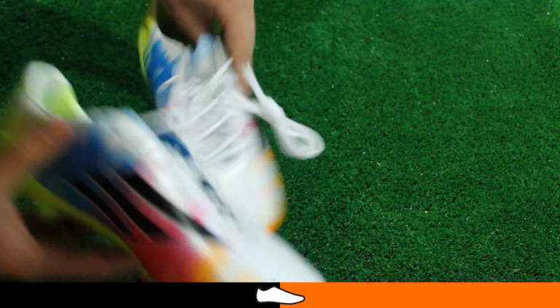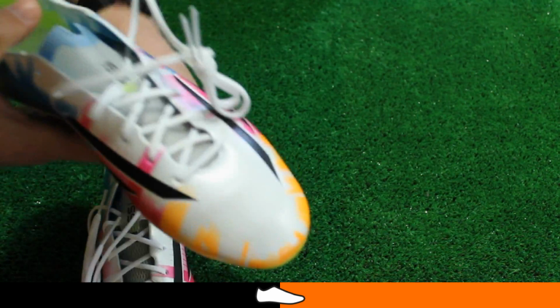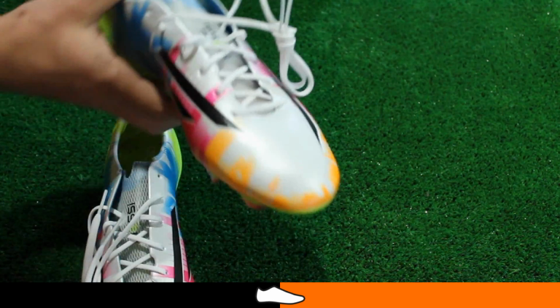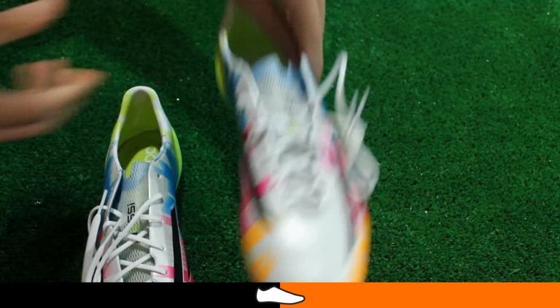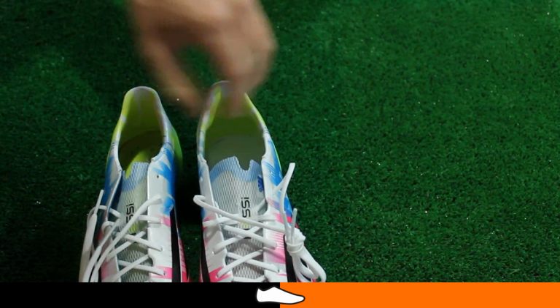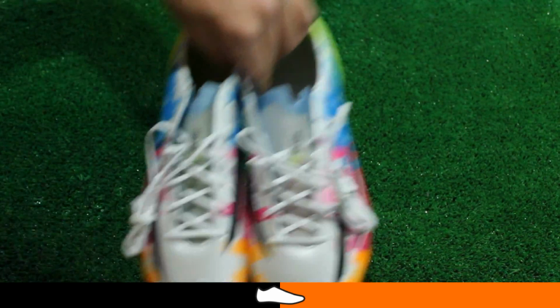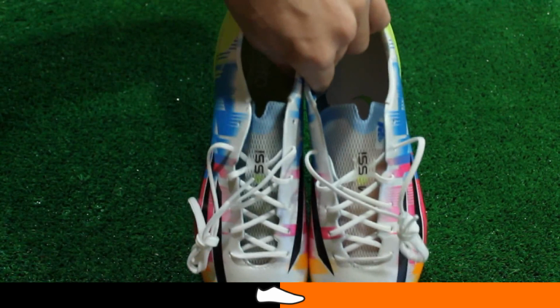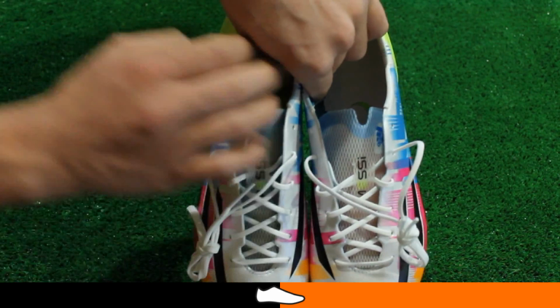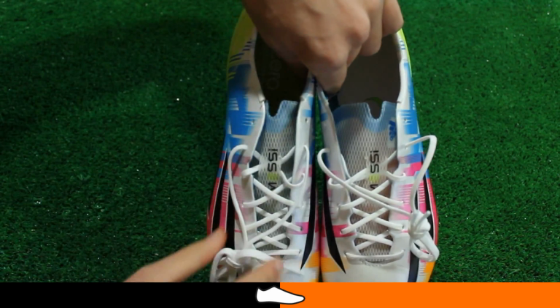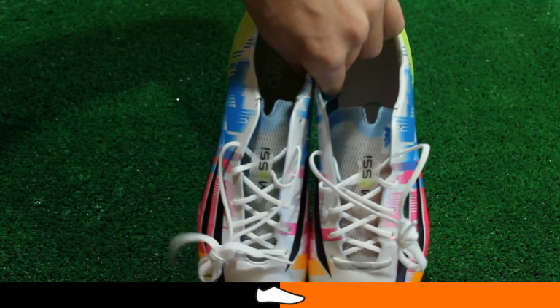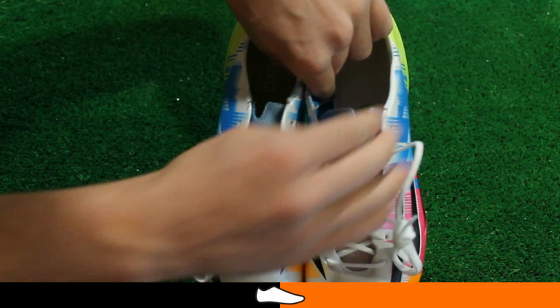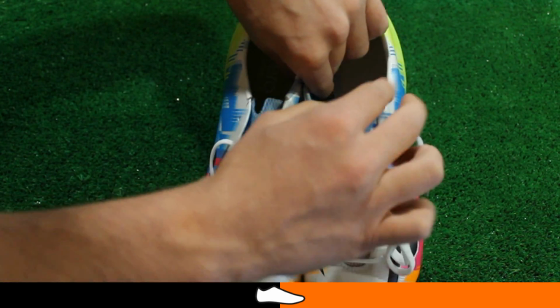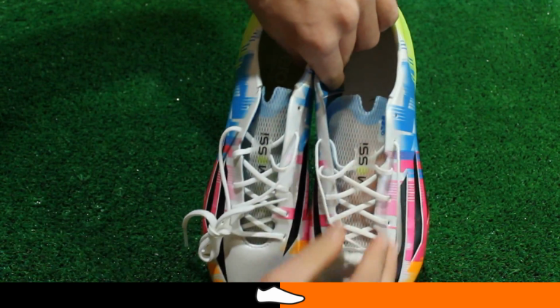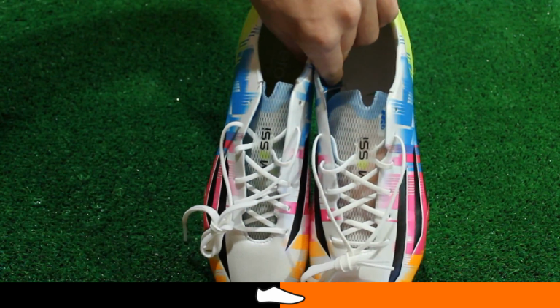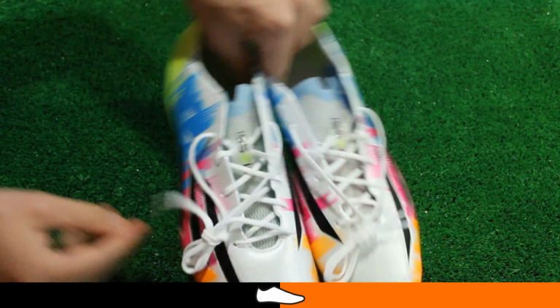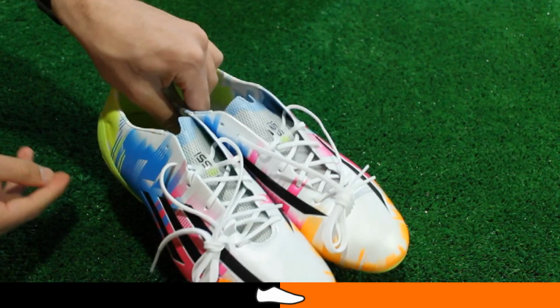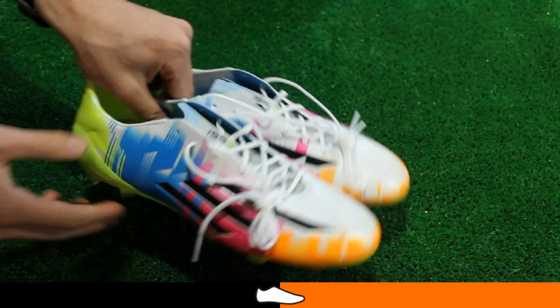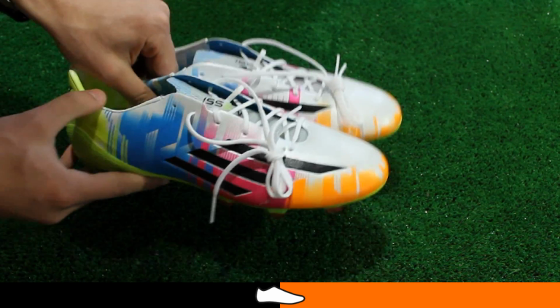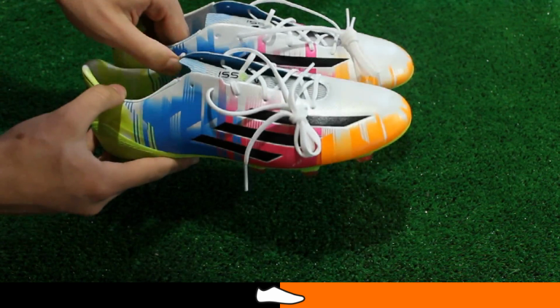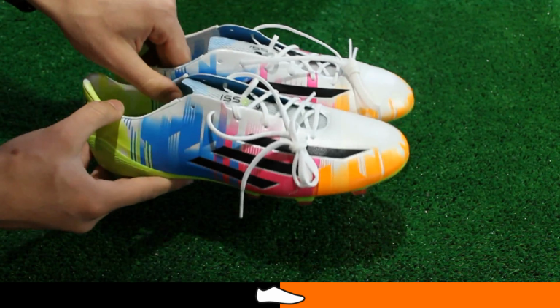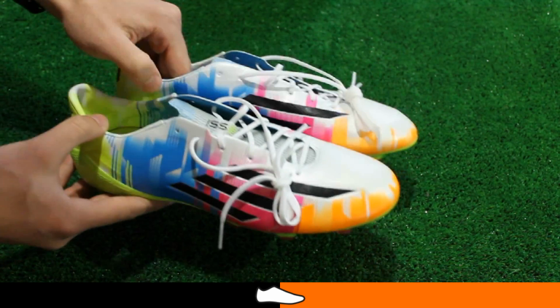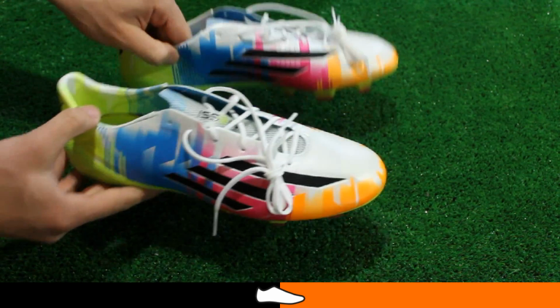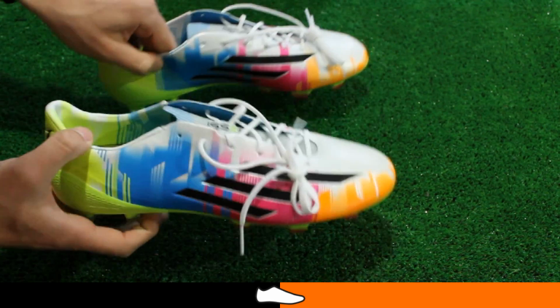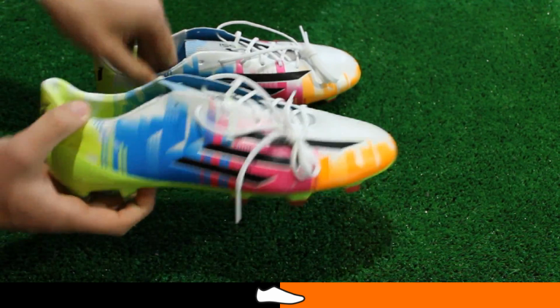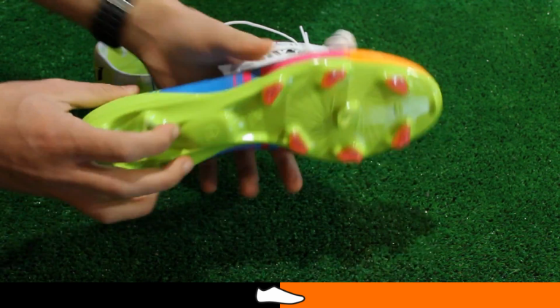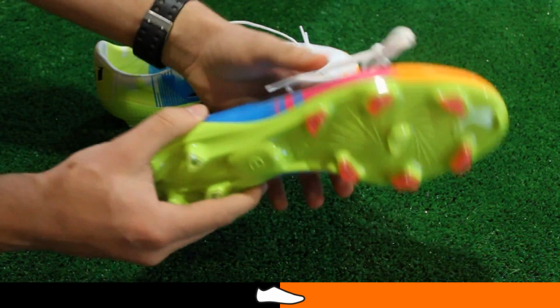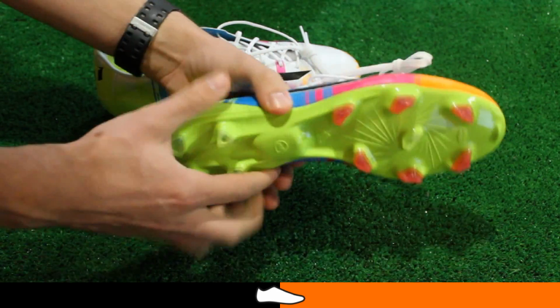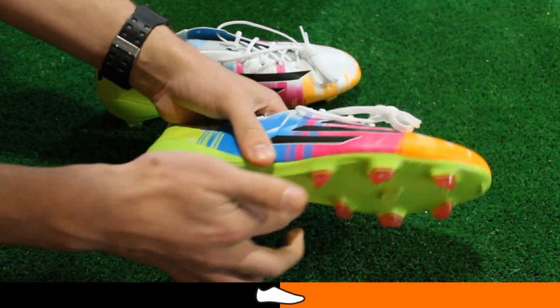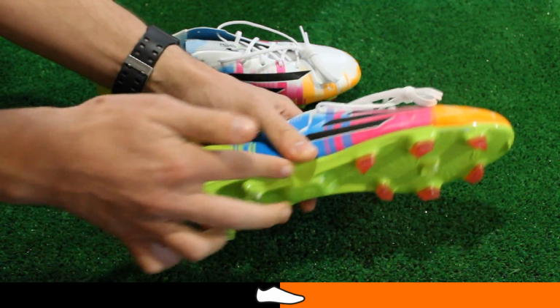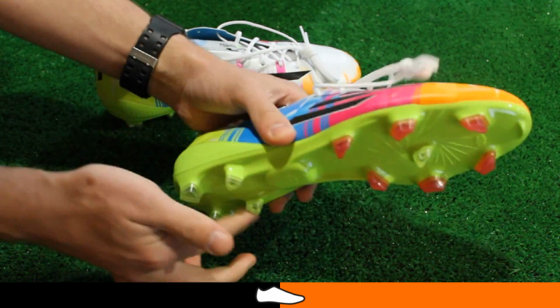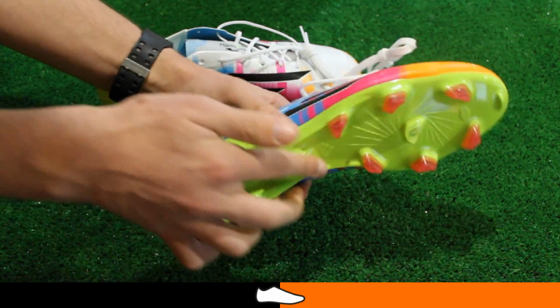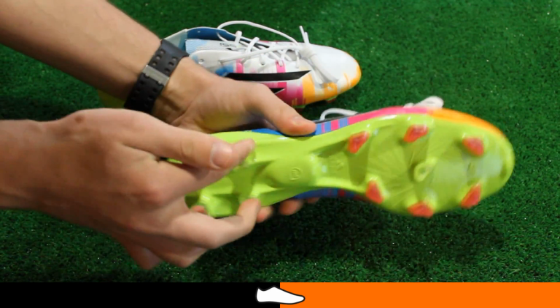A slightly off-center lacing system has been included on this model, enhancing the streamlined fit and feel of the boot. This boot is also compatible with My Coach, allowing you to record and track your training and match day experiences.